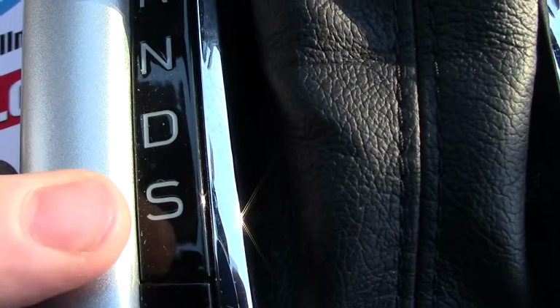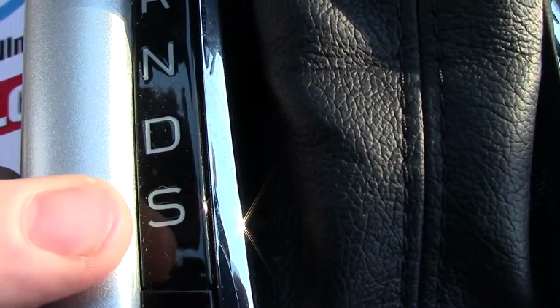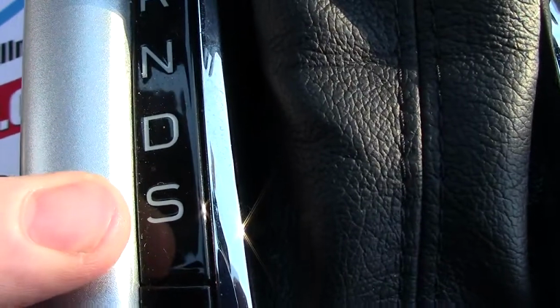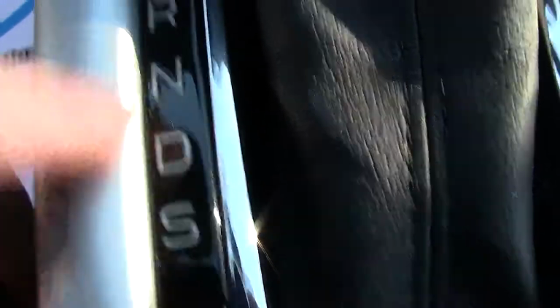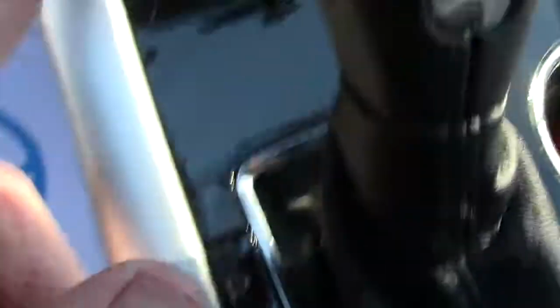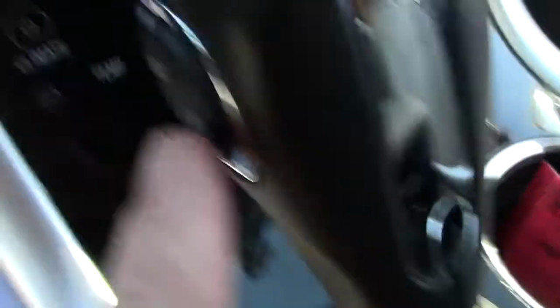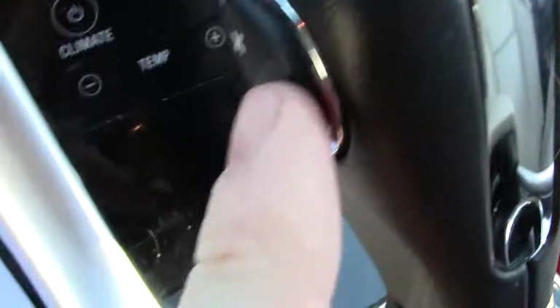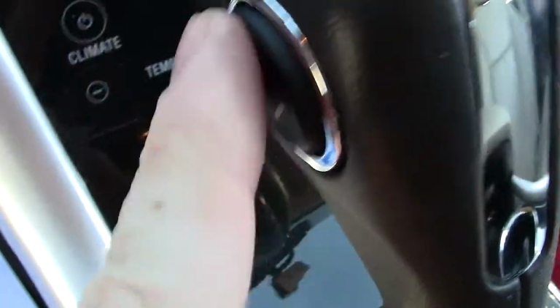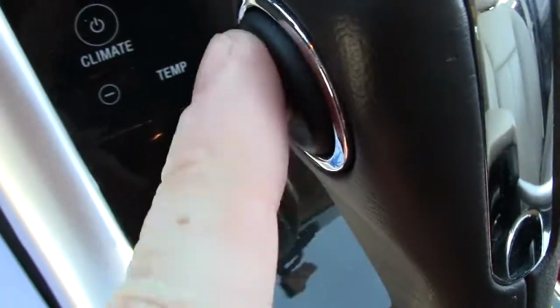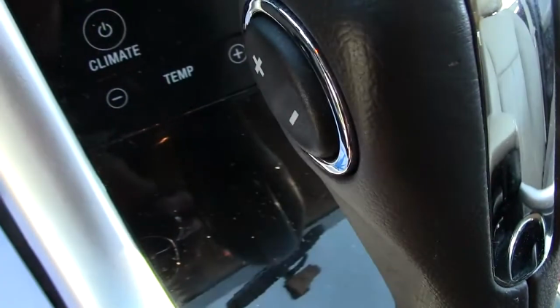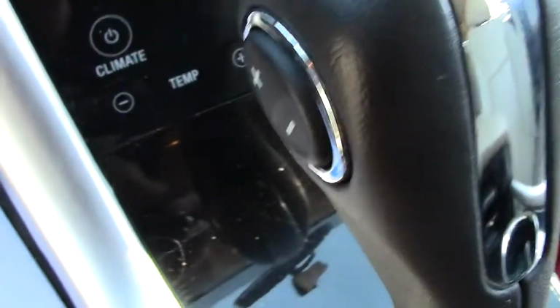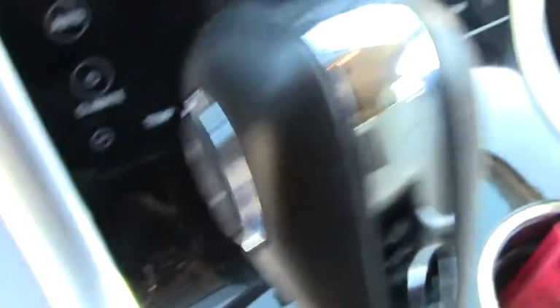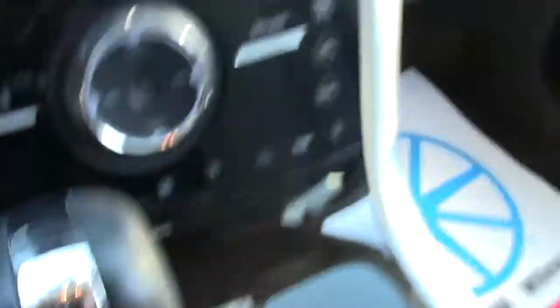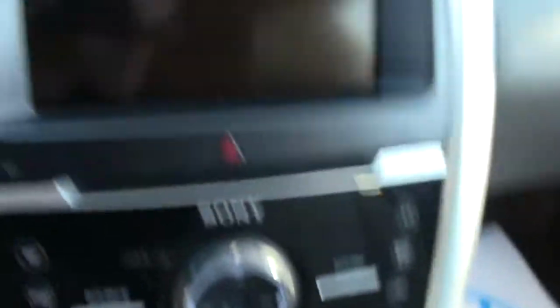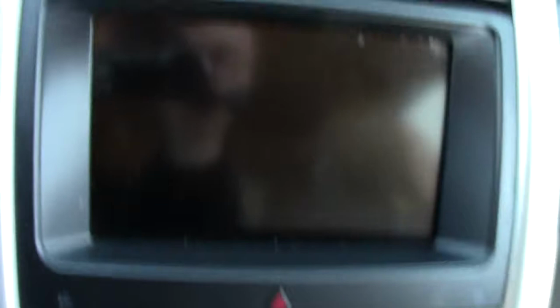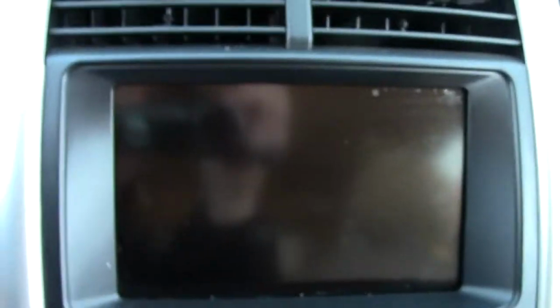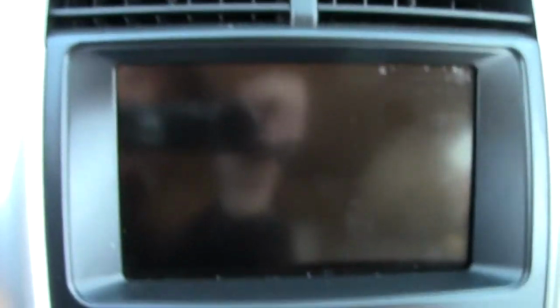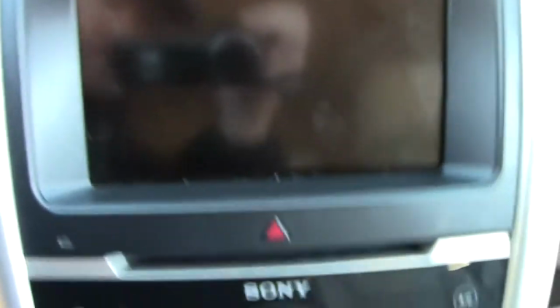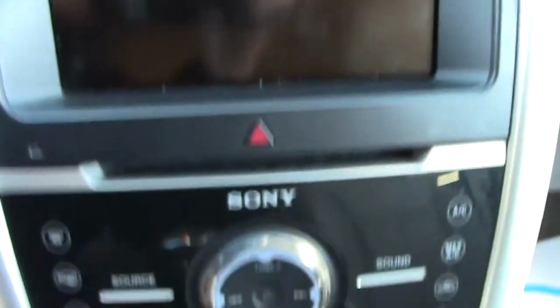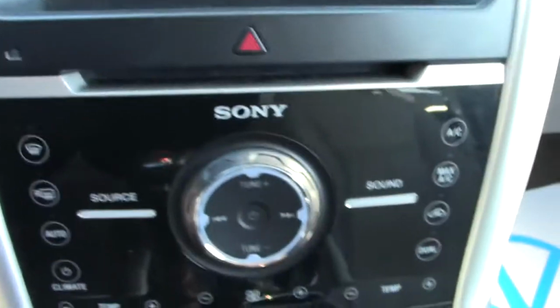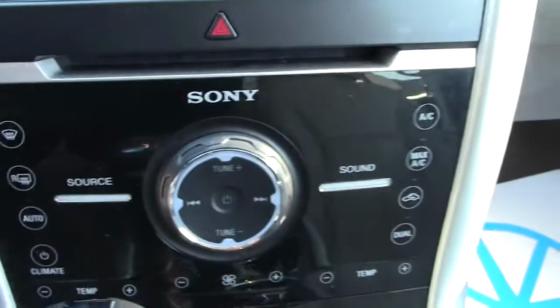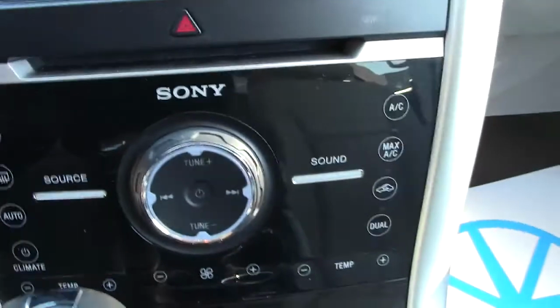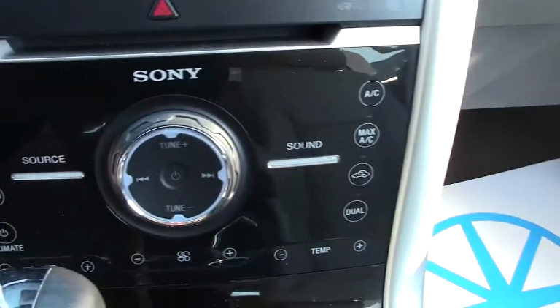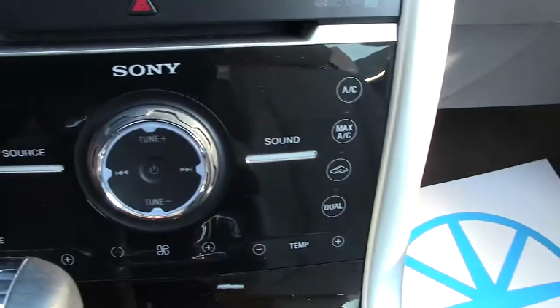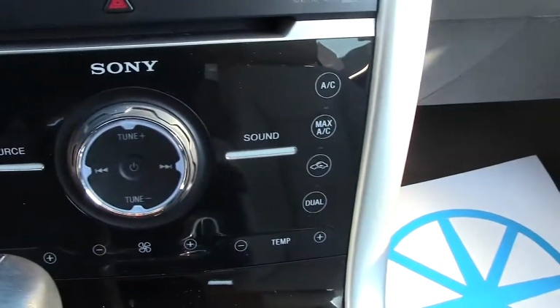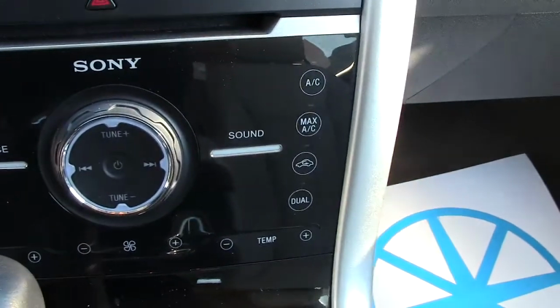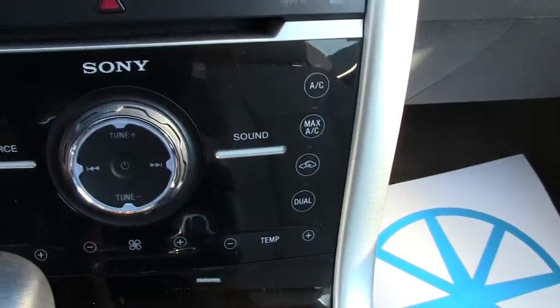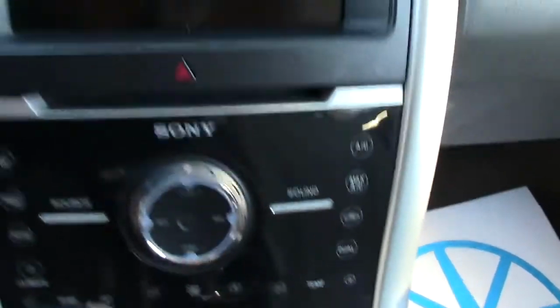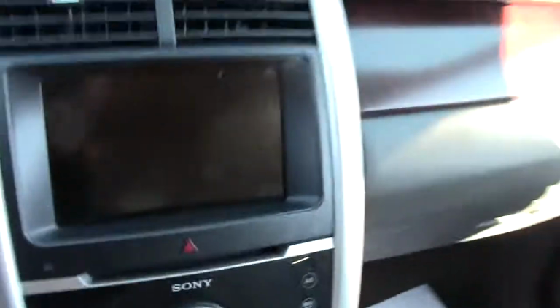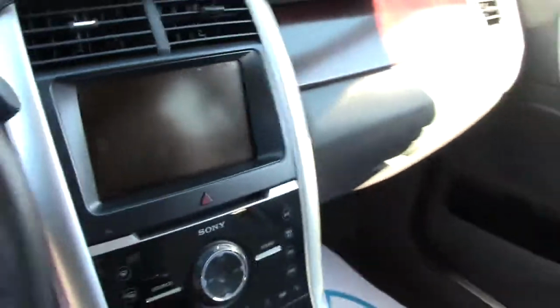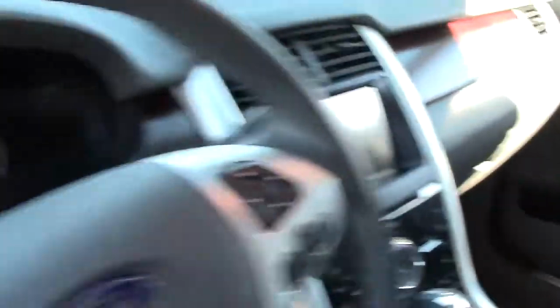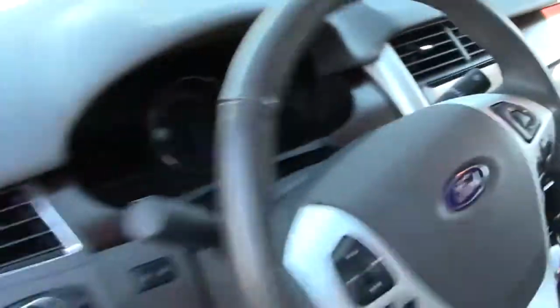Automatic transmission until you get to the S right here, and that stands for shift. Then you can use the plus minus buttons right here. Touch screen throughout — your radio and your climate control all right on a touch screen right there in the middle.